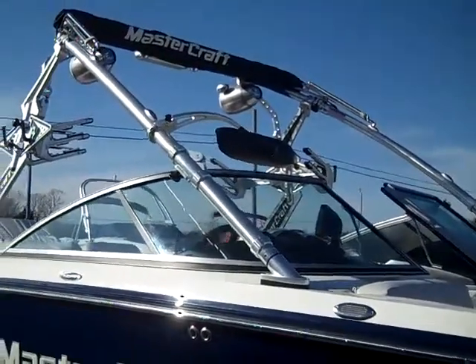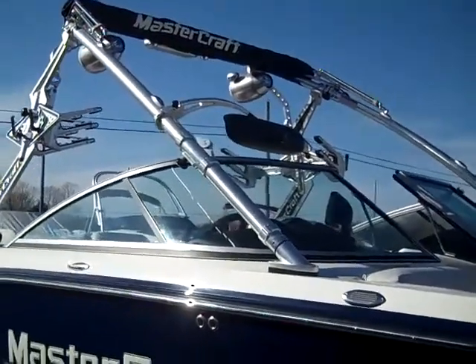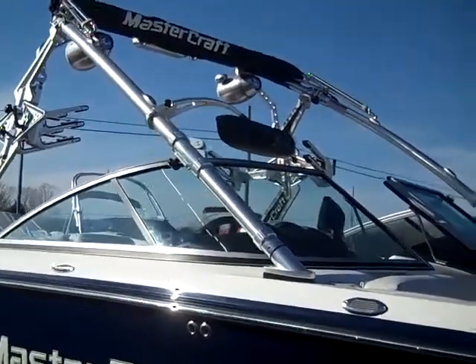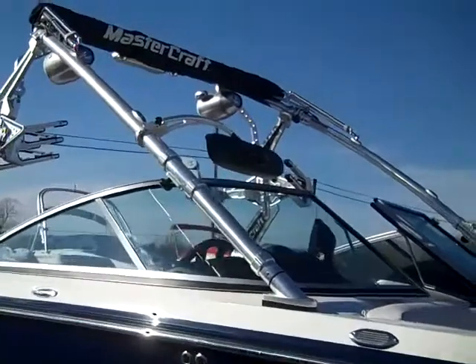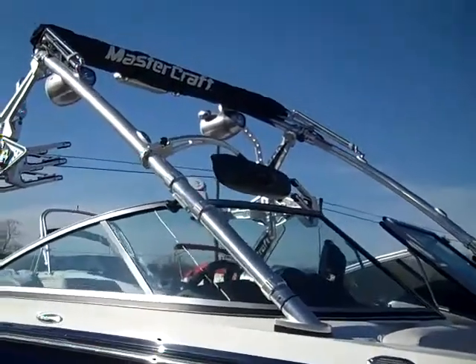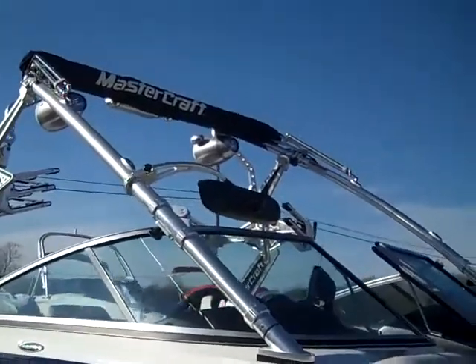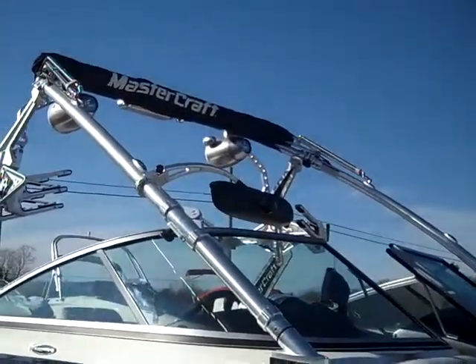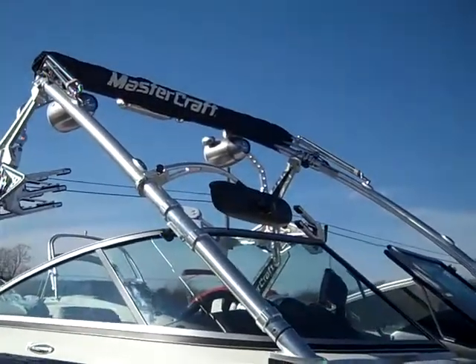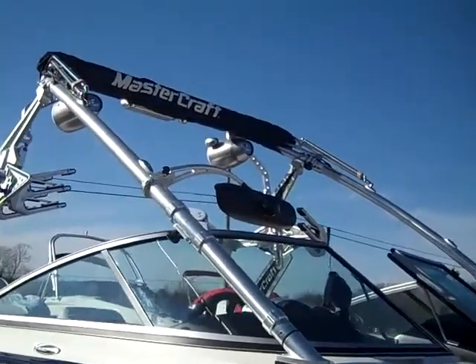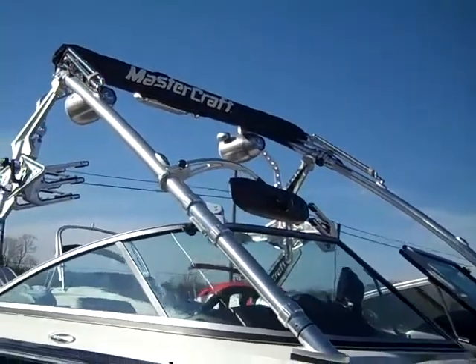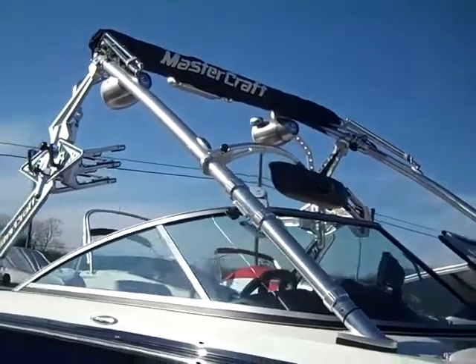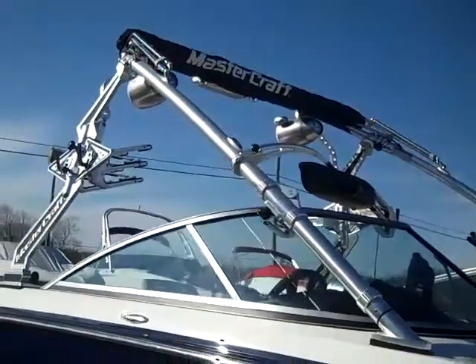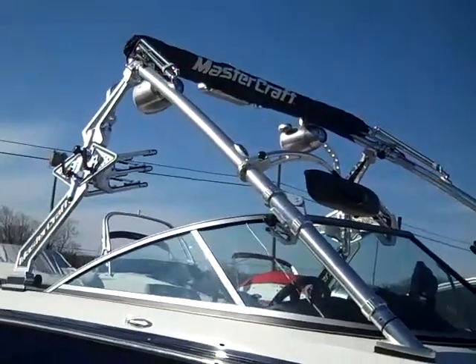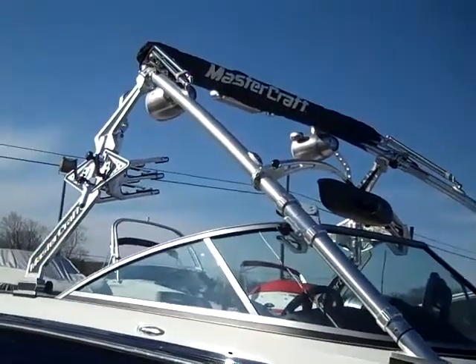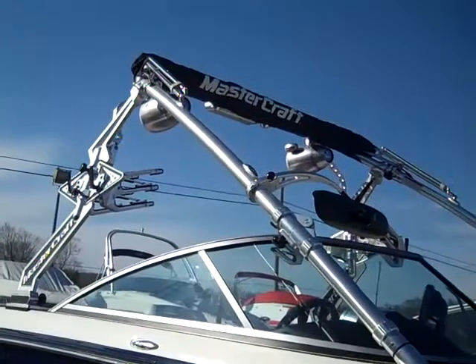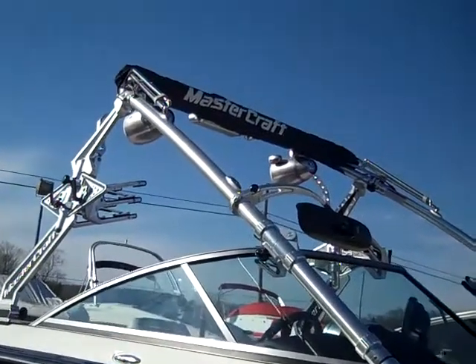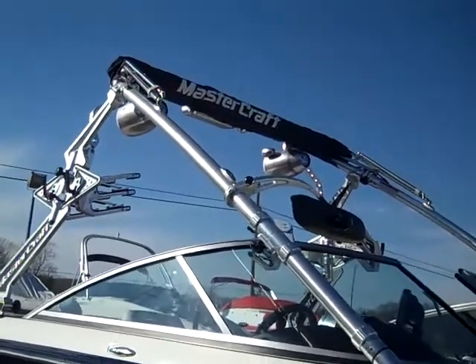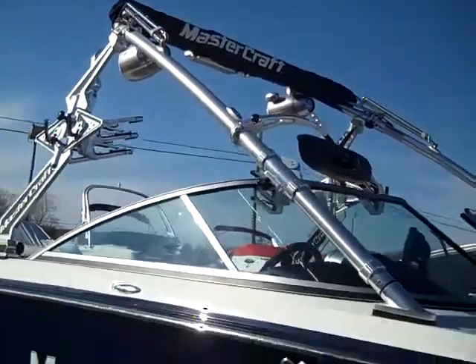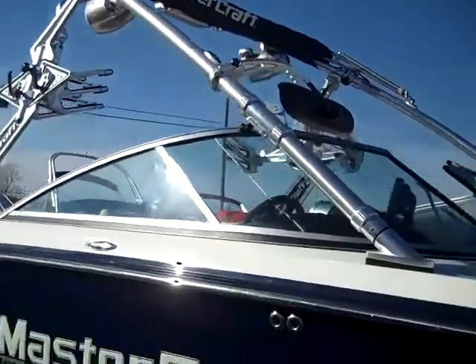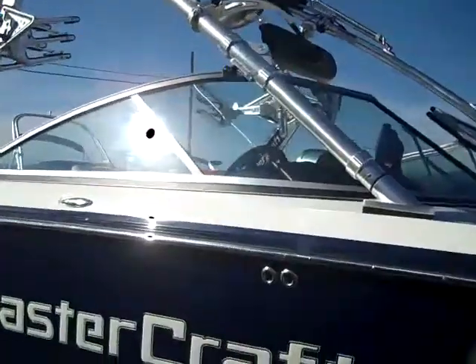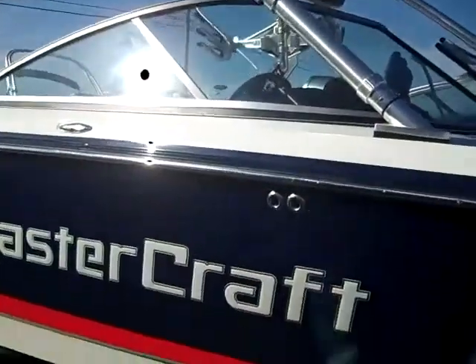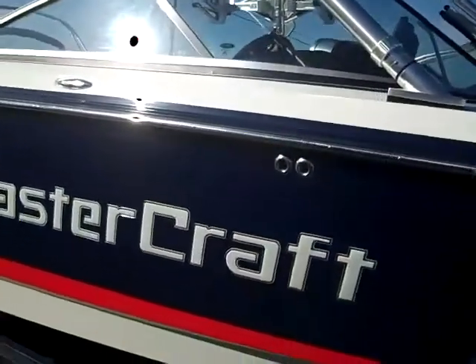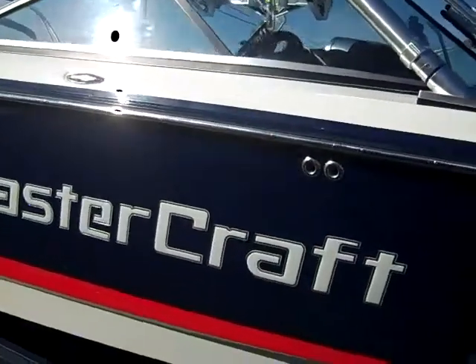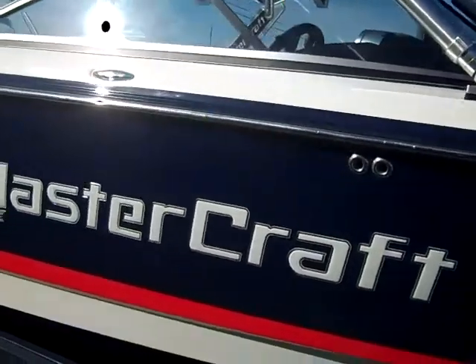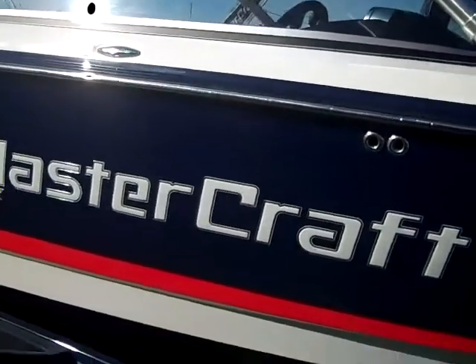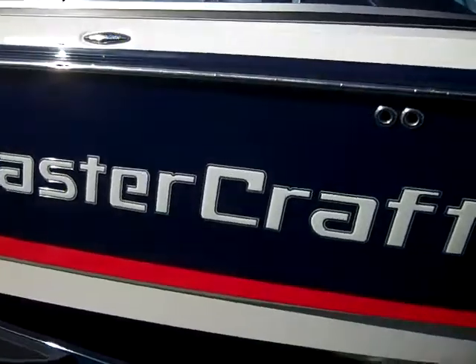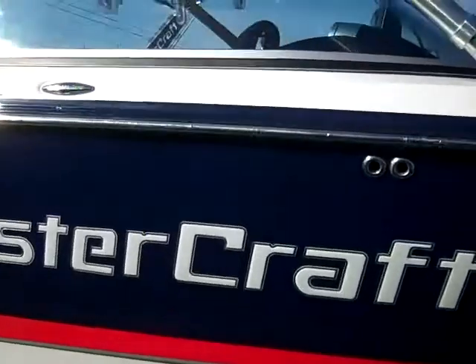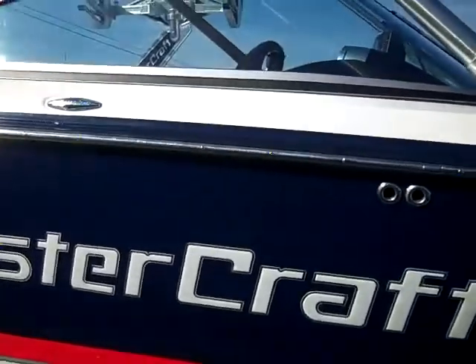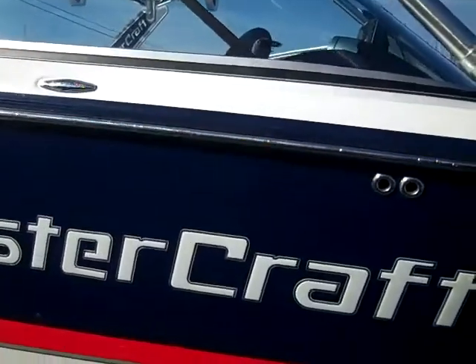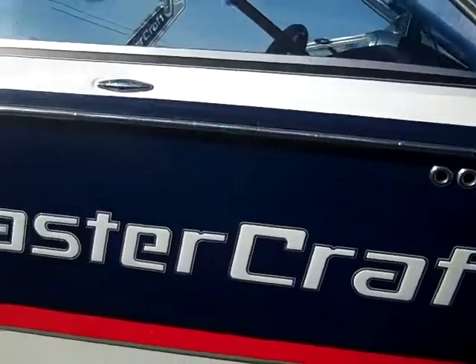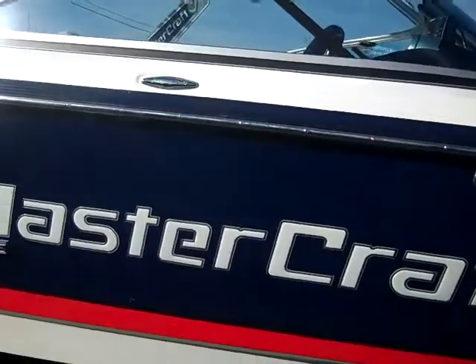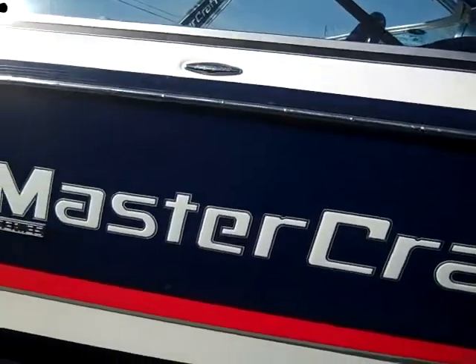It comes with tower mirror mount, two tower speakers with lights, swivel board rack, bimini top, rear facing light, and many more options.